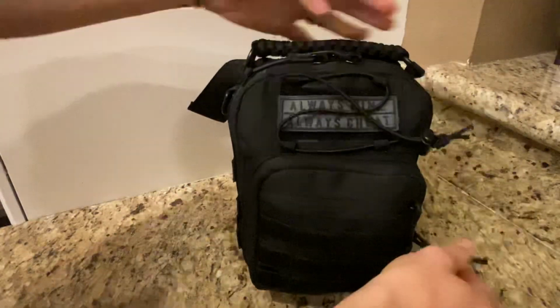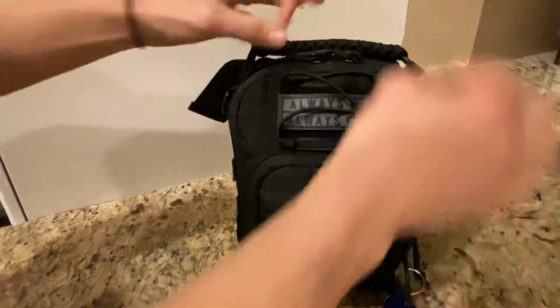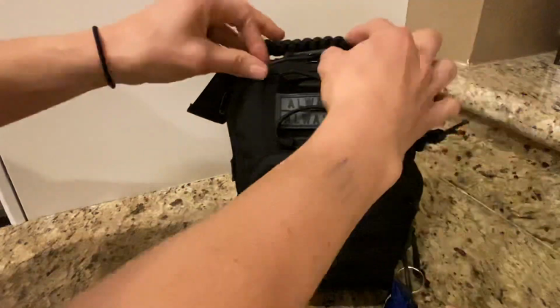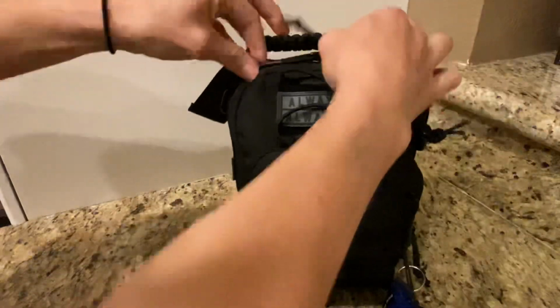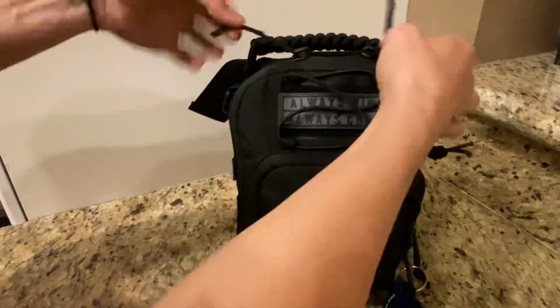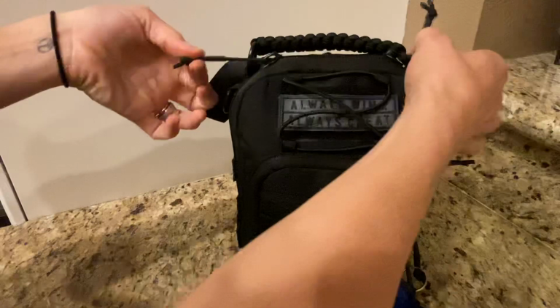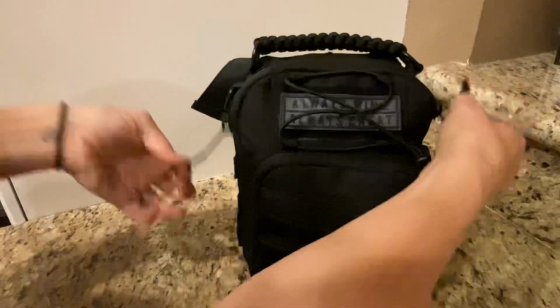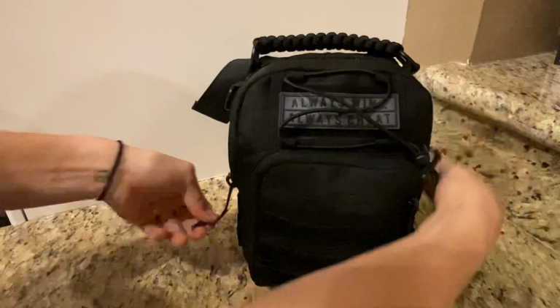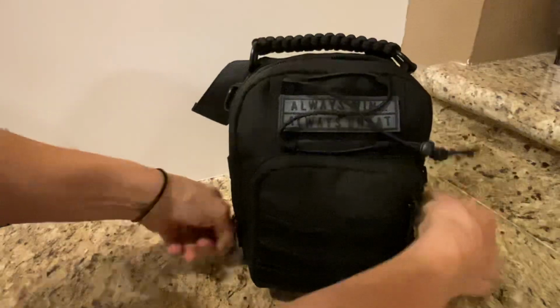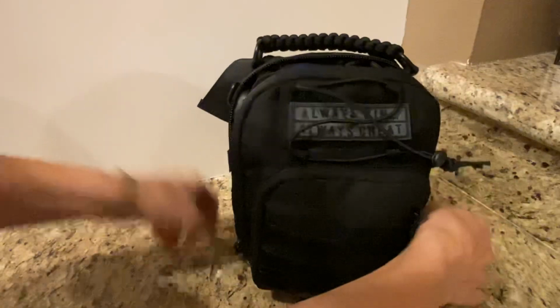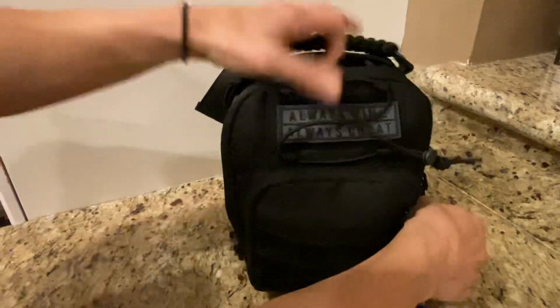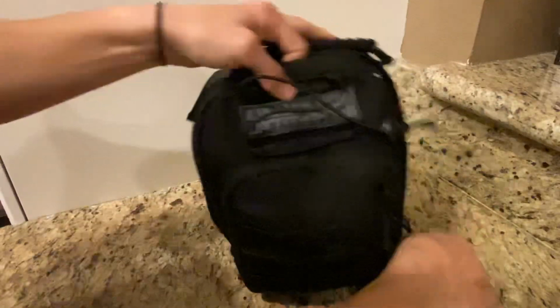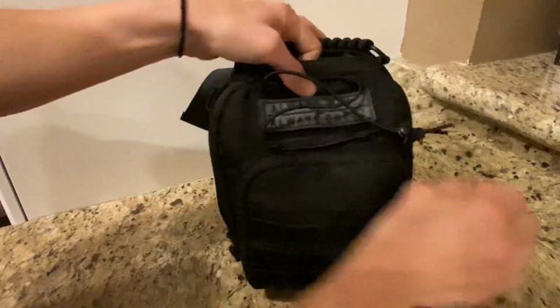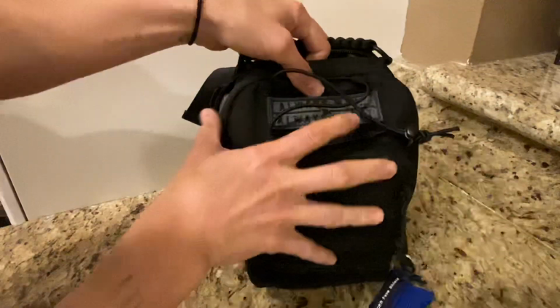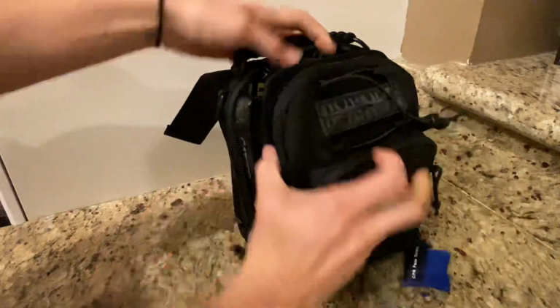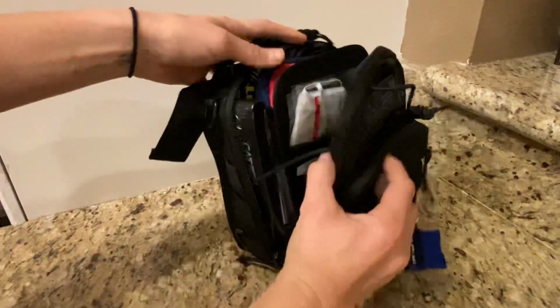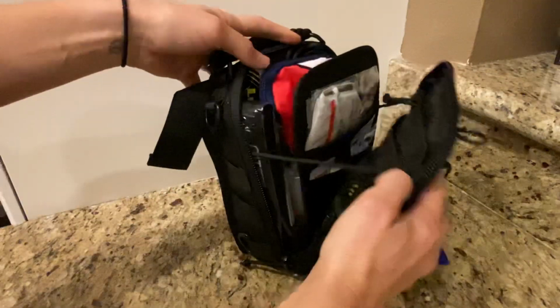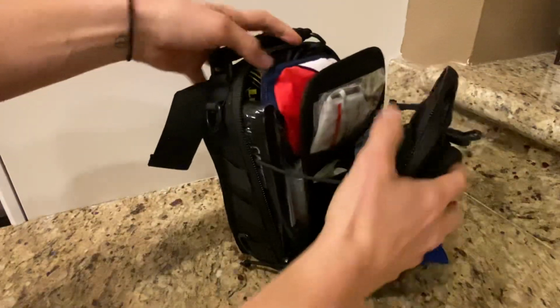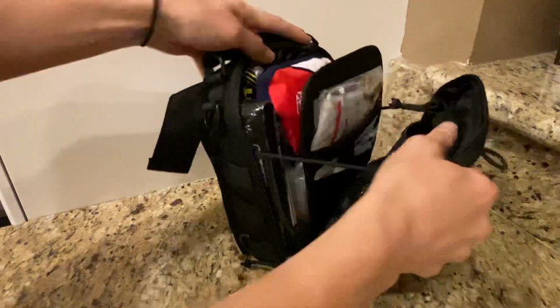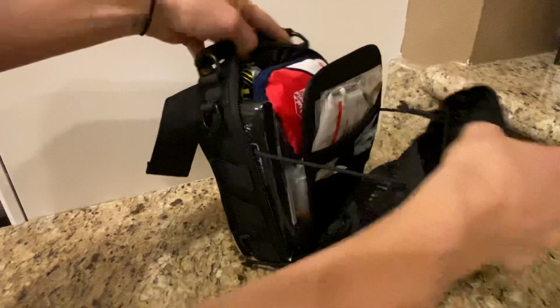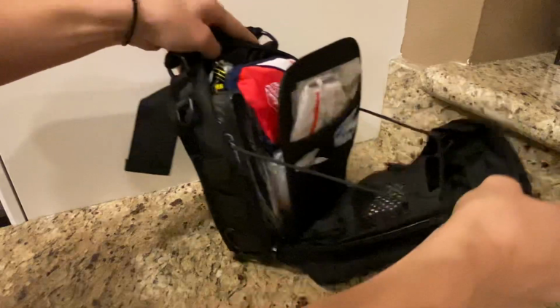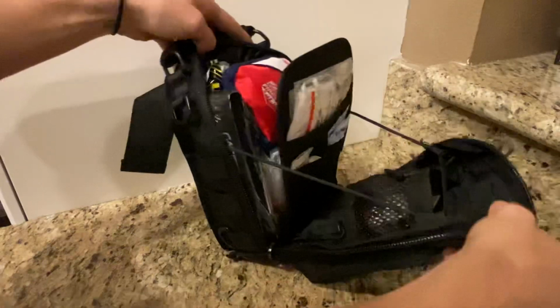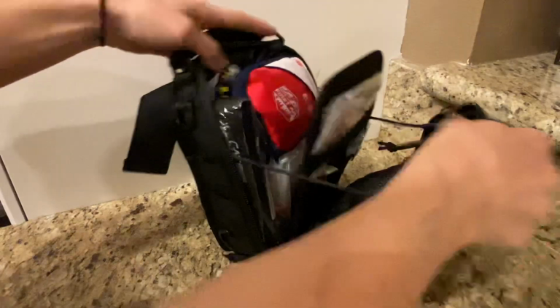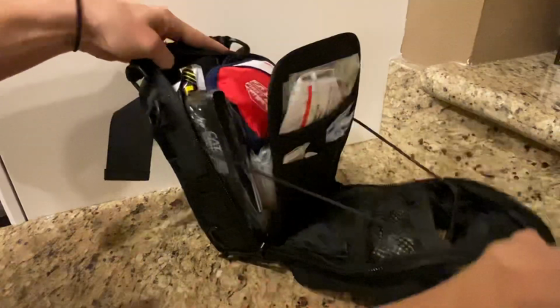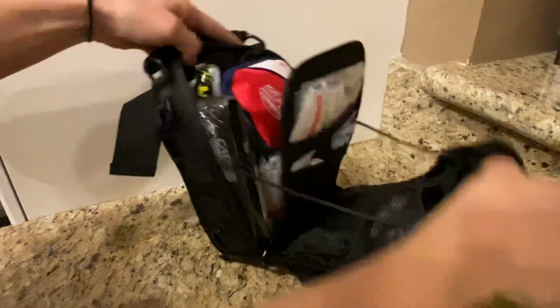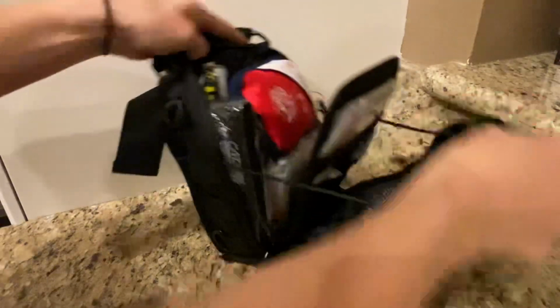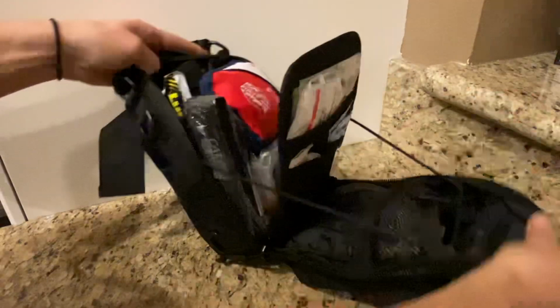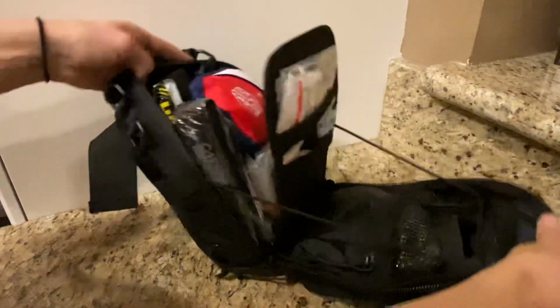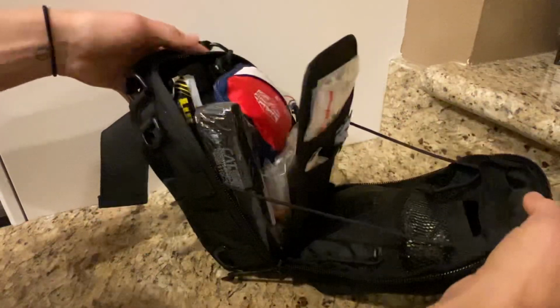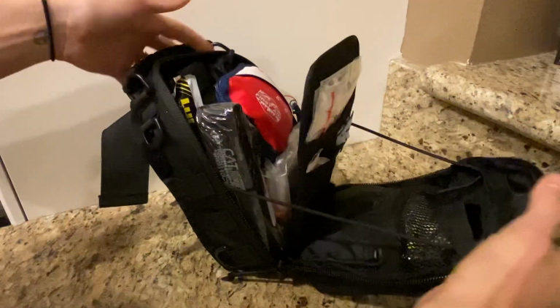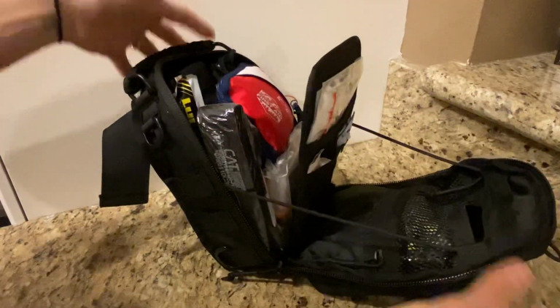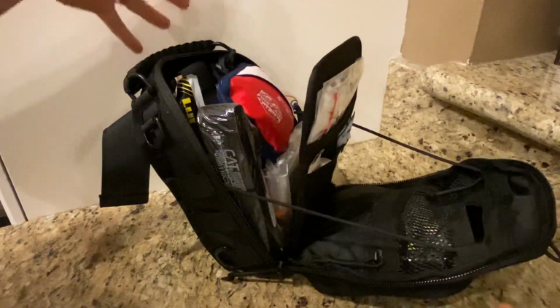The main compartment has two zippers. It opens up like this and has a drawstring that can pull completely open if you'd like, or leave it standing.